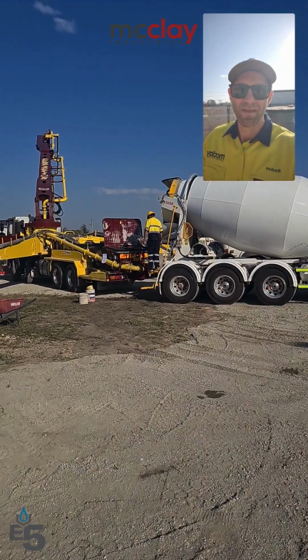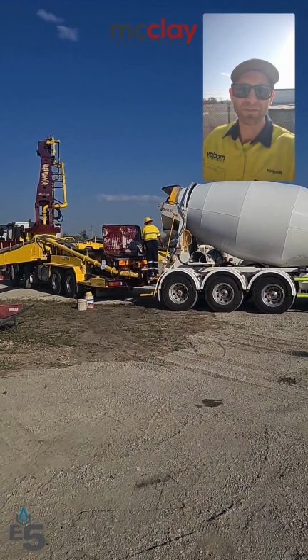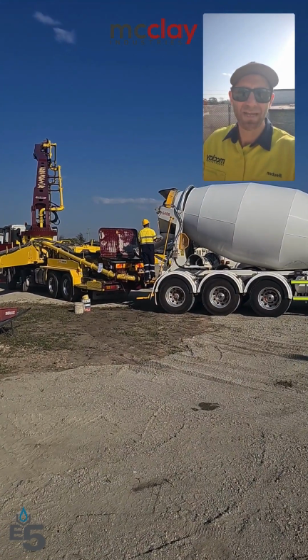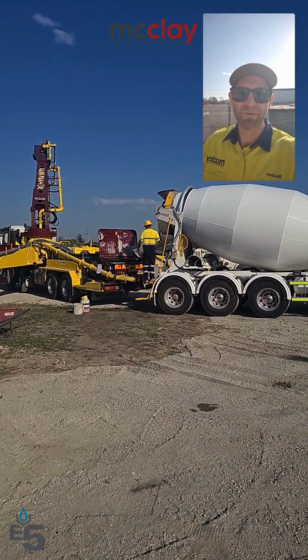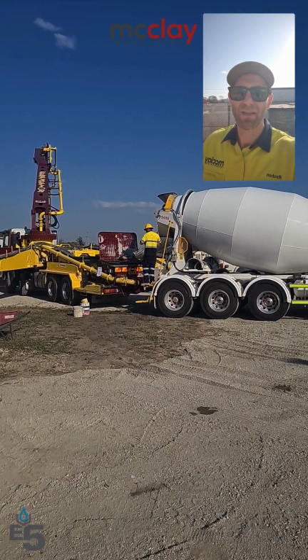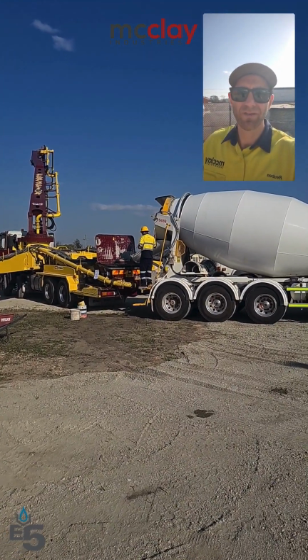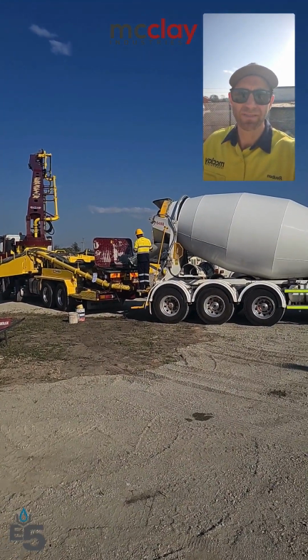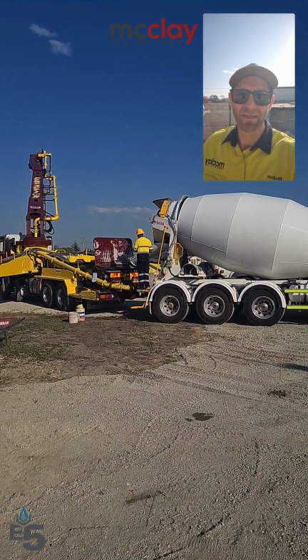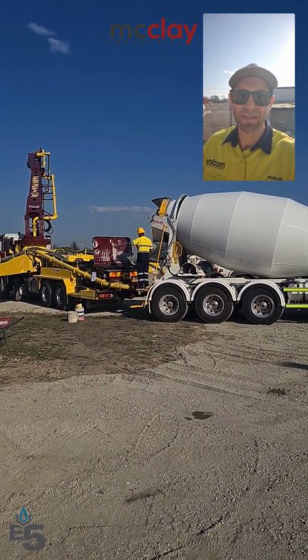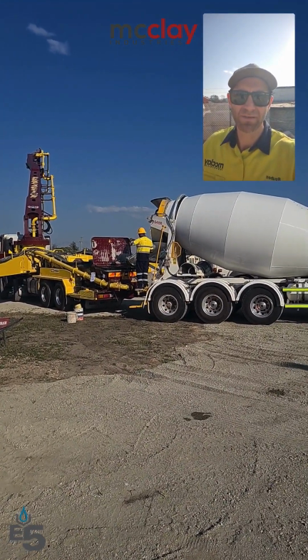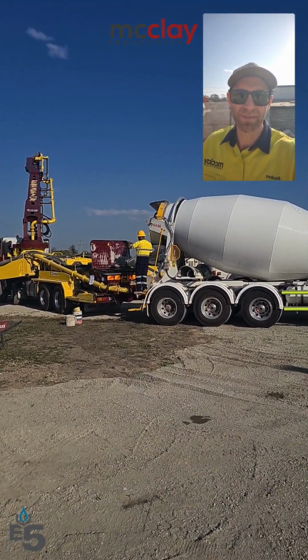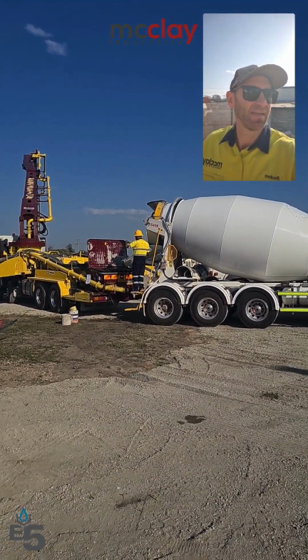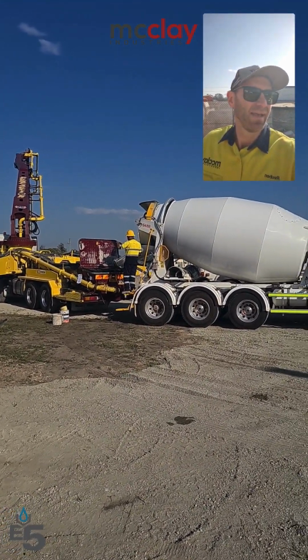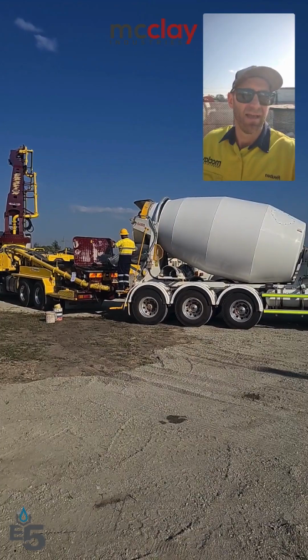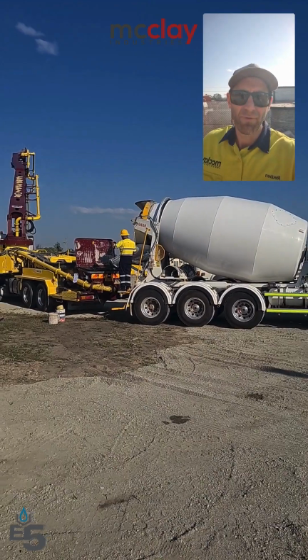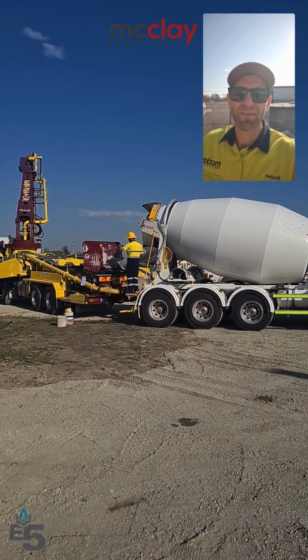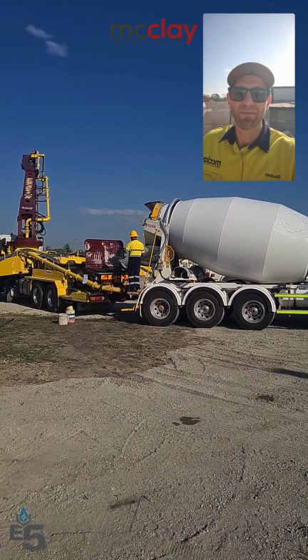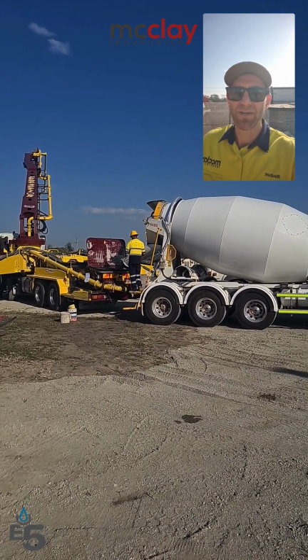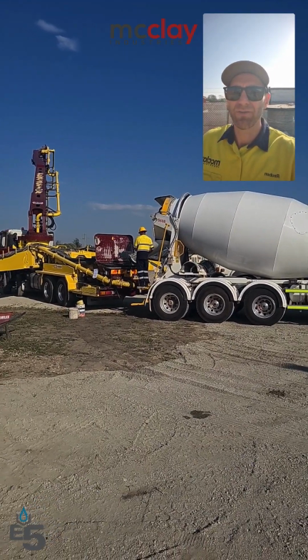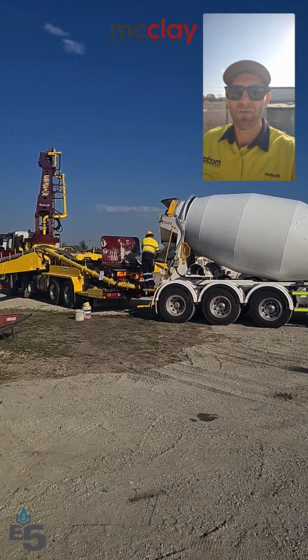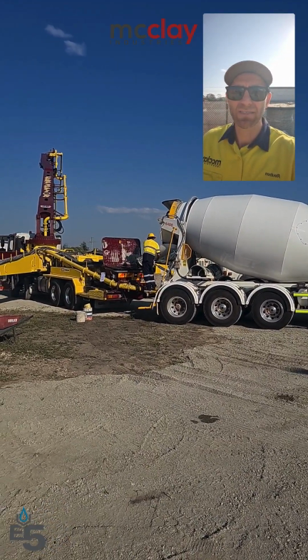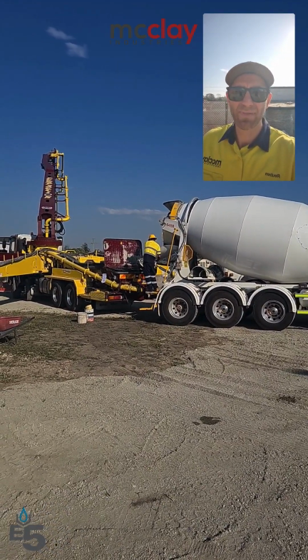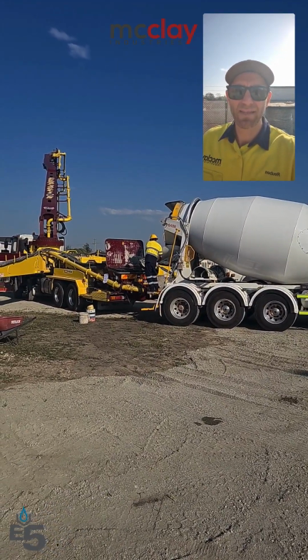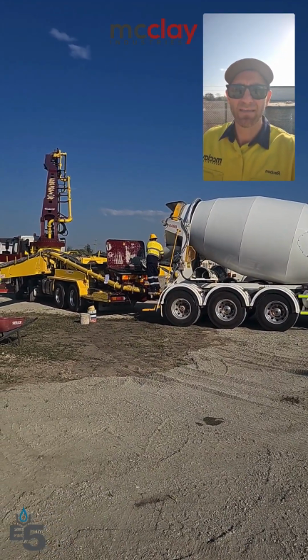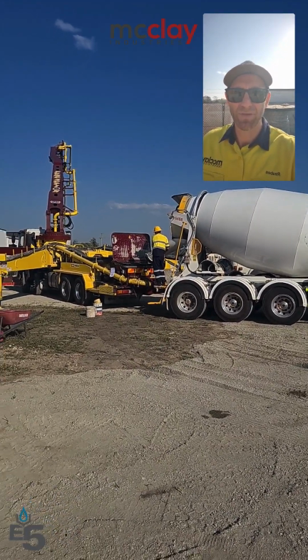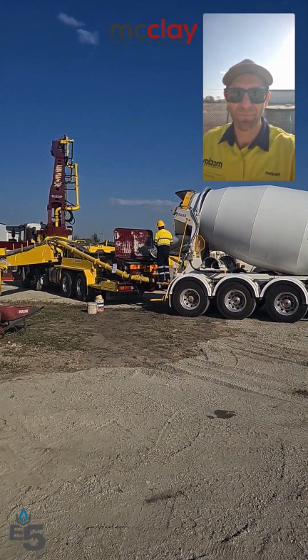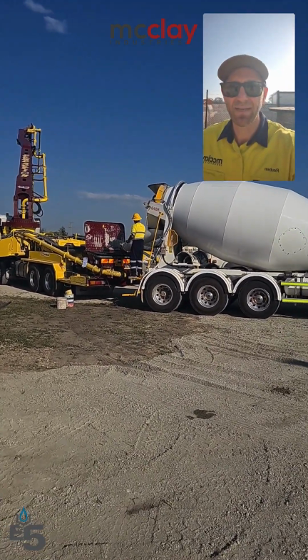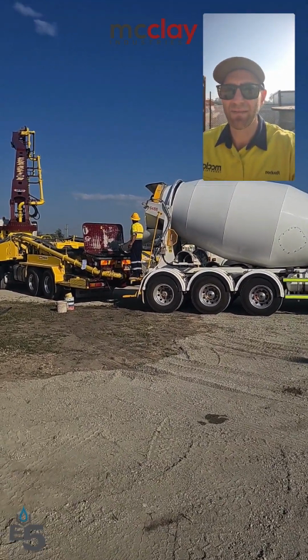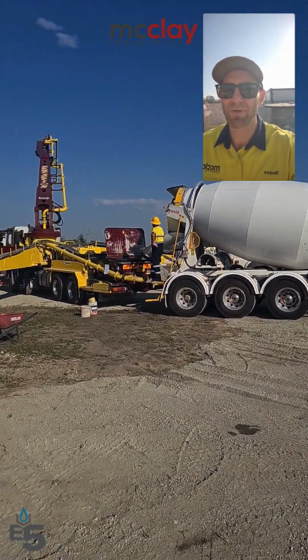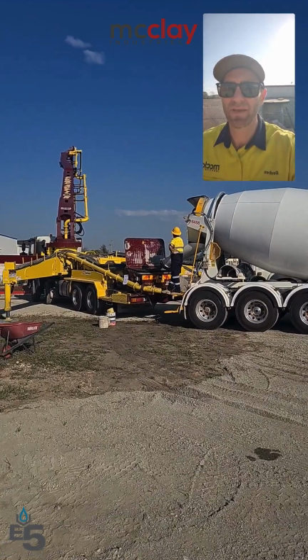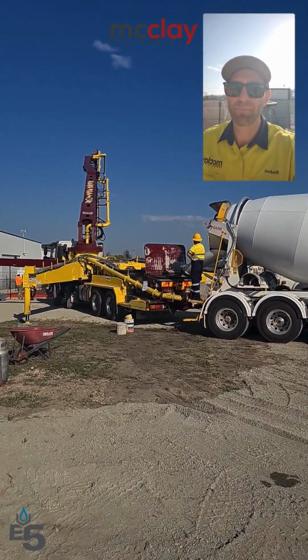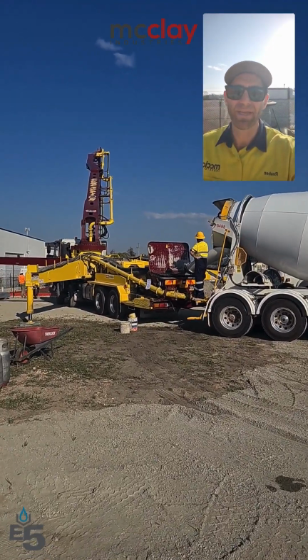We're on site today pouring in Logan Village, southwest side of Brisbane. We're pouring out the brand new Wagners Batch plant at Yatla — a beautiful new plant — and pouring with pump action.